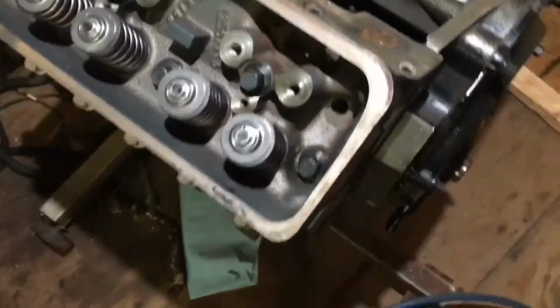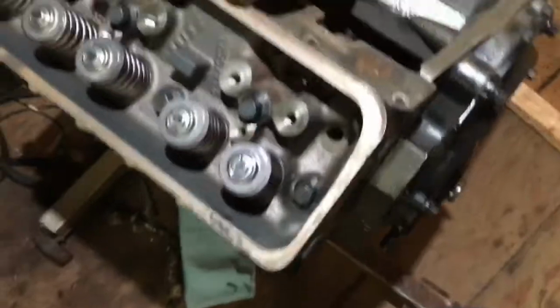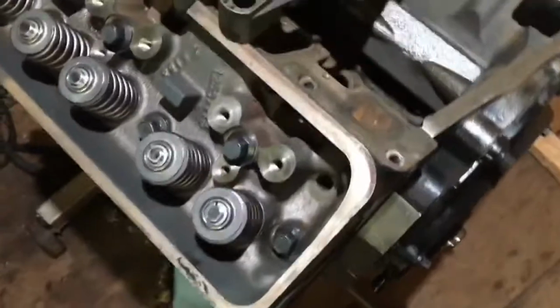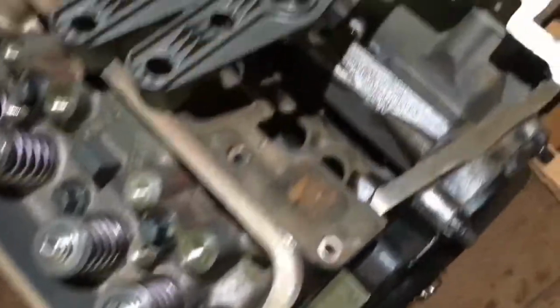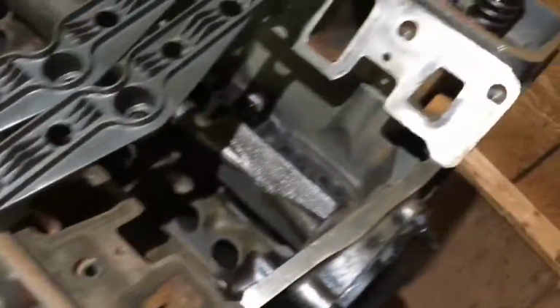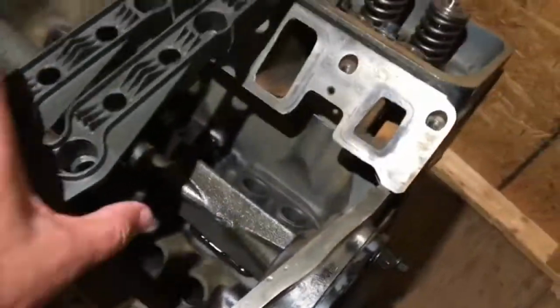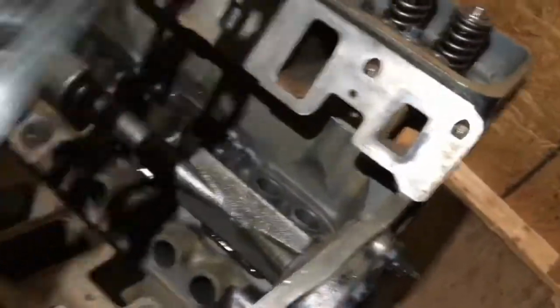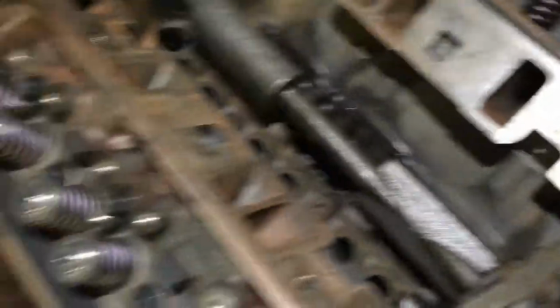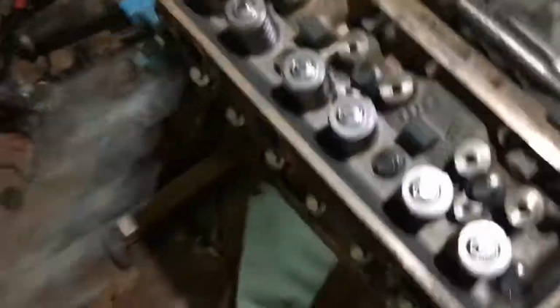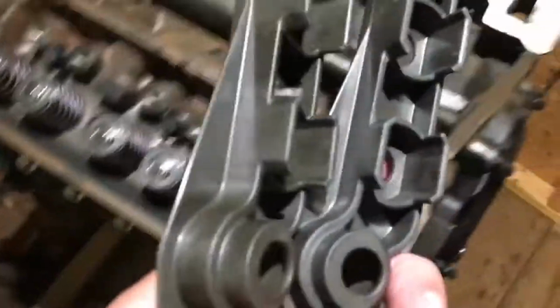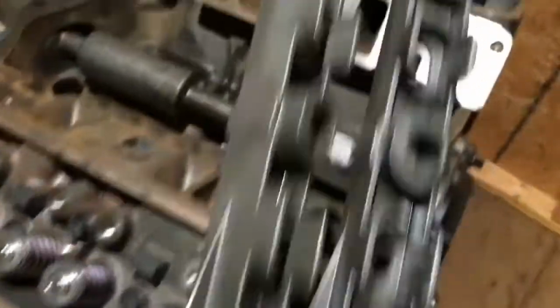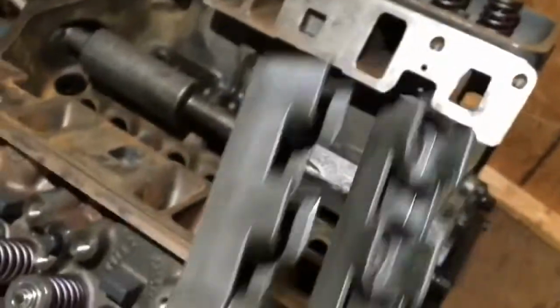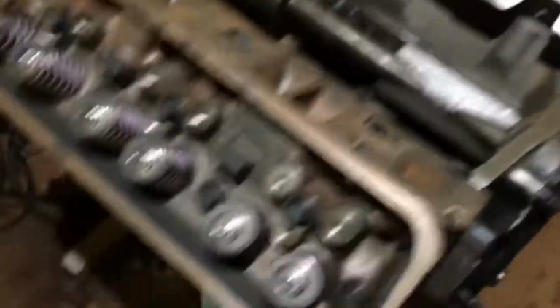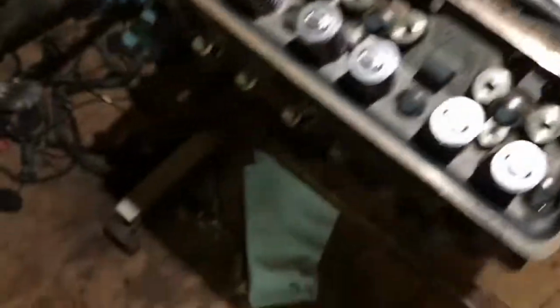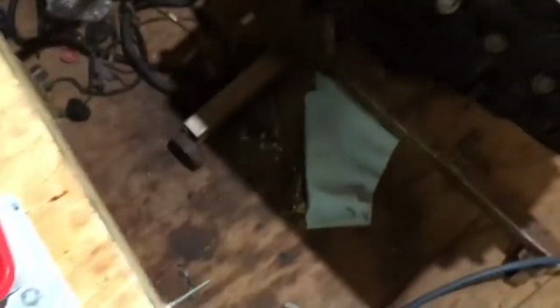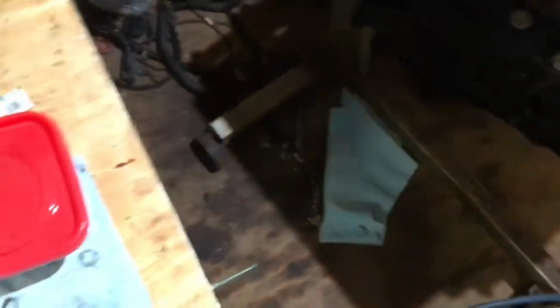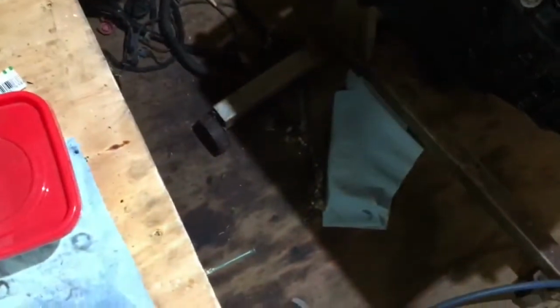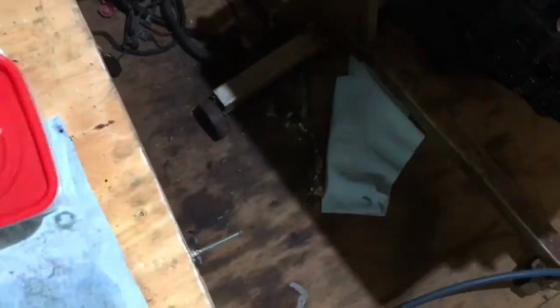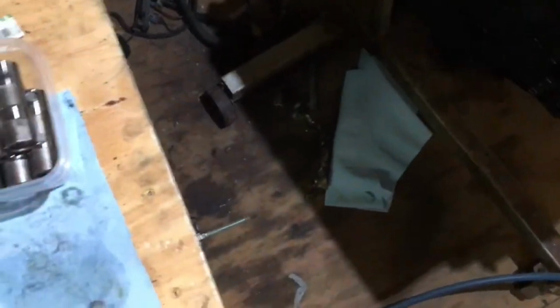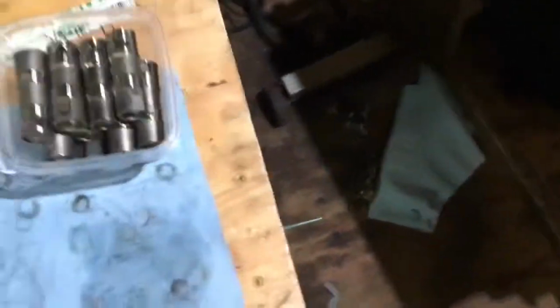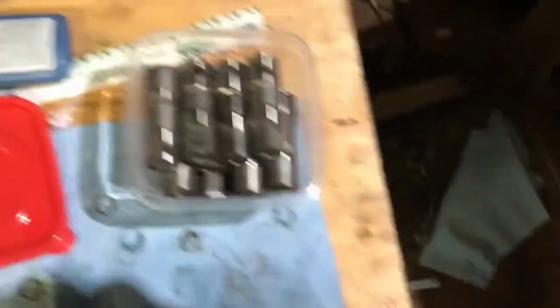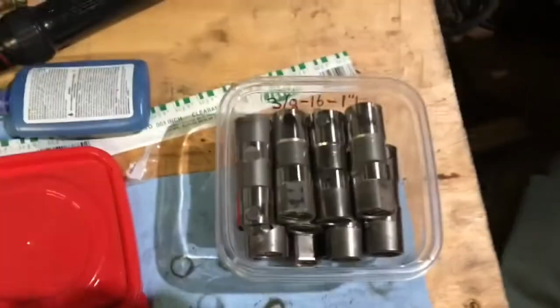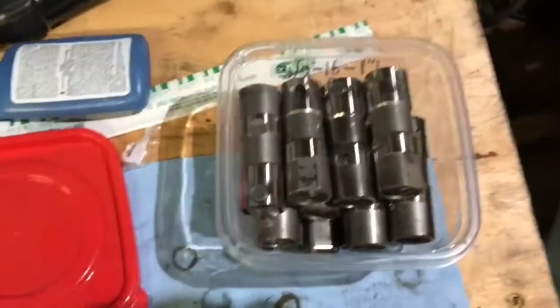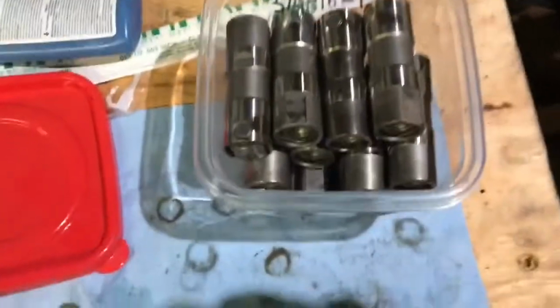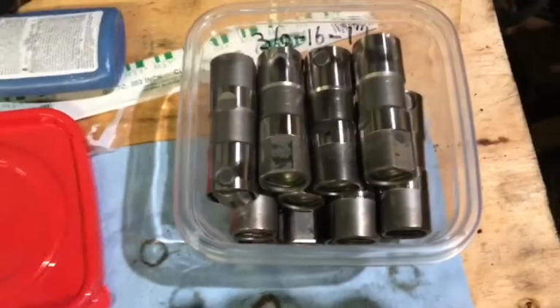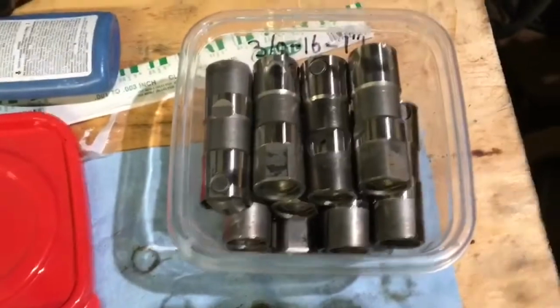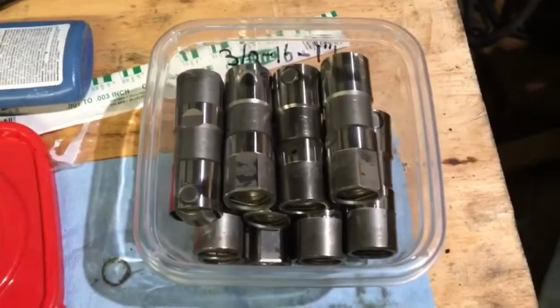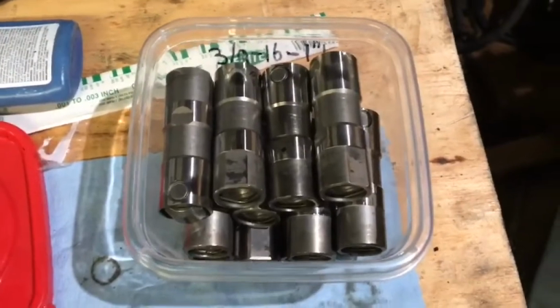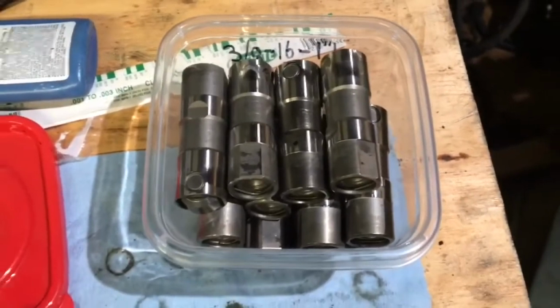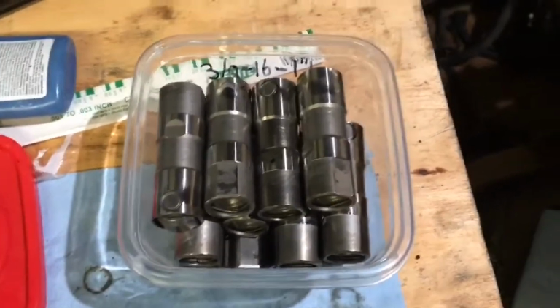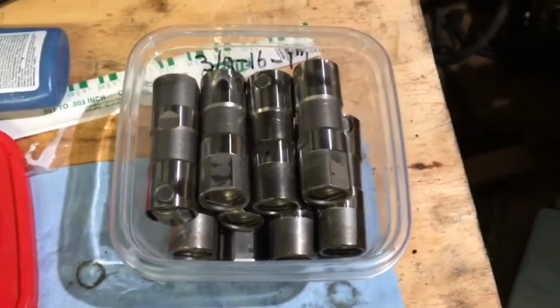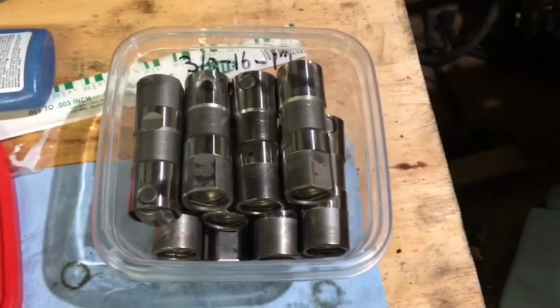I just finished cleaning these lifter trays. I cleaned my lifters about a year ago and put them in a container to keep dust off of them so they're ready to go.